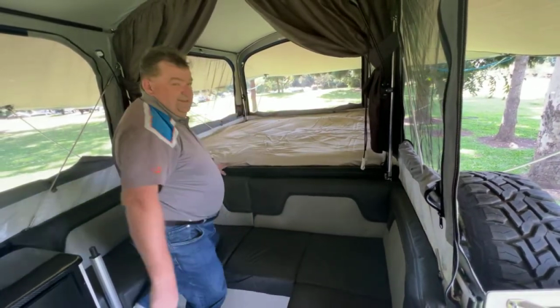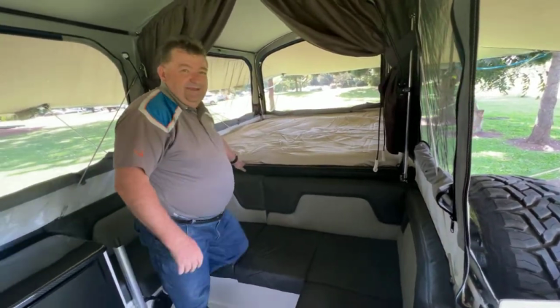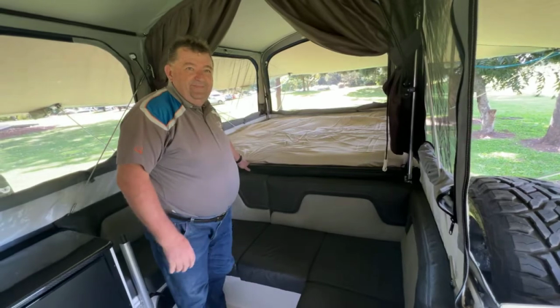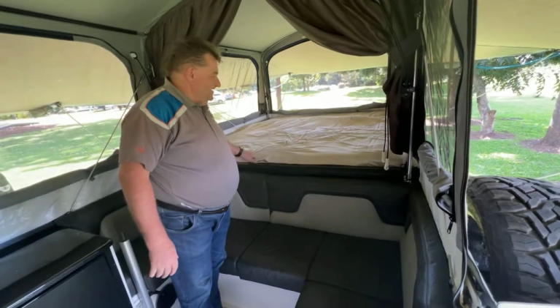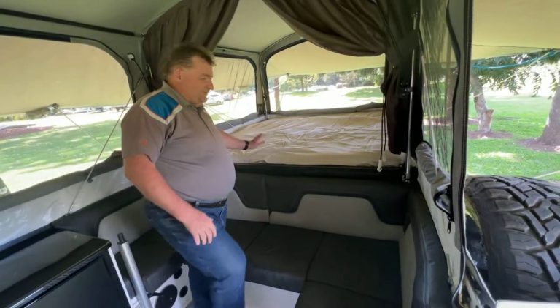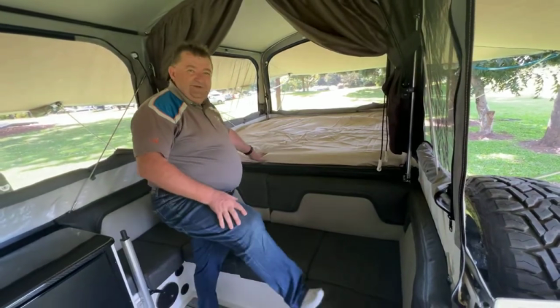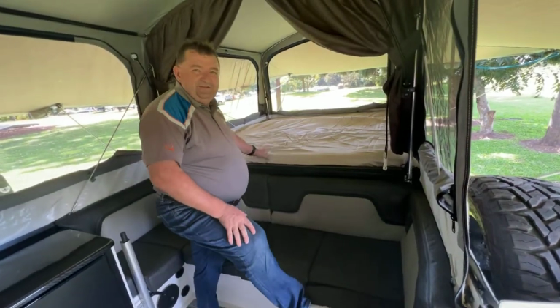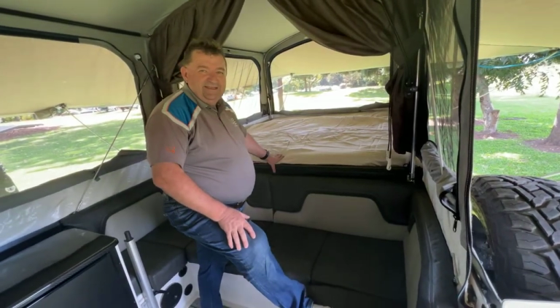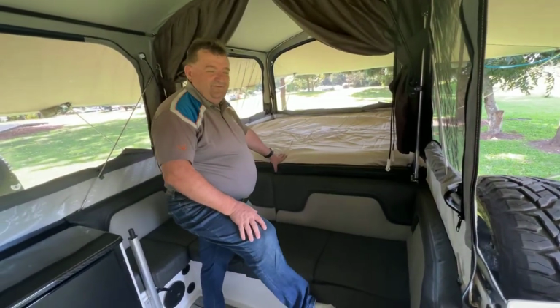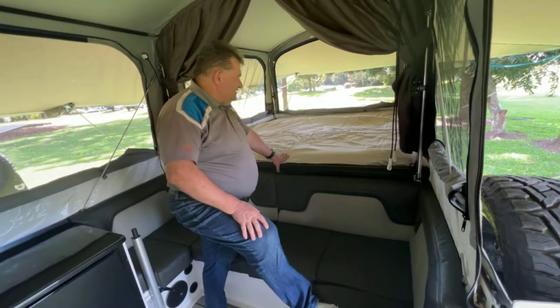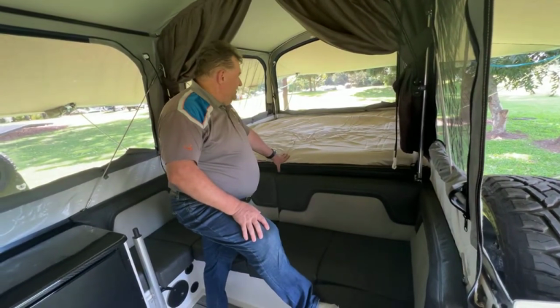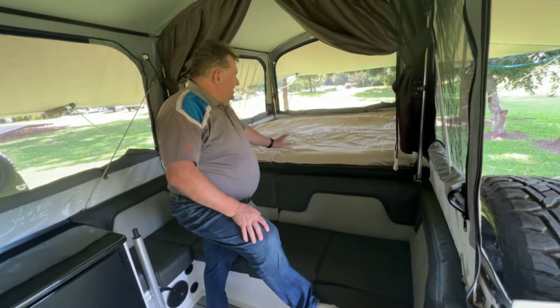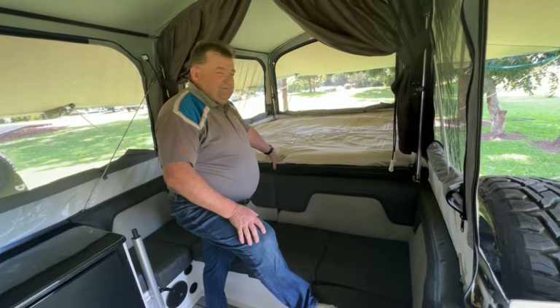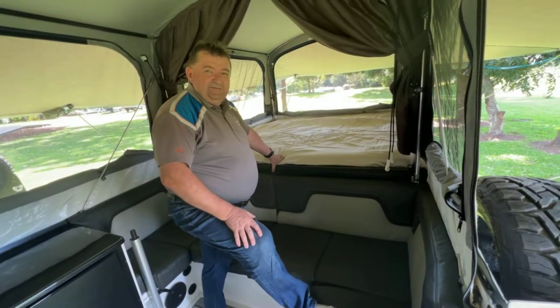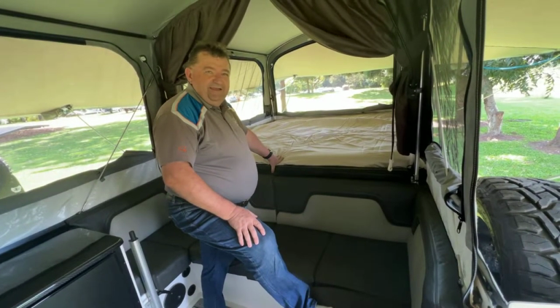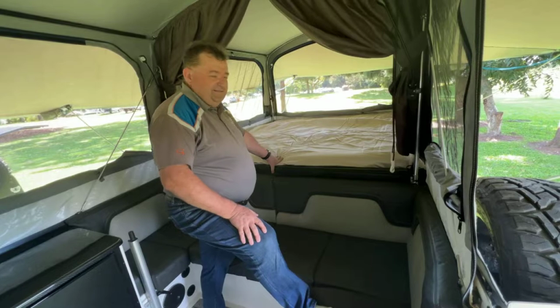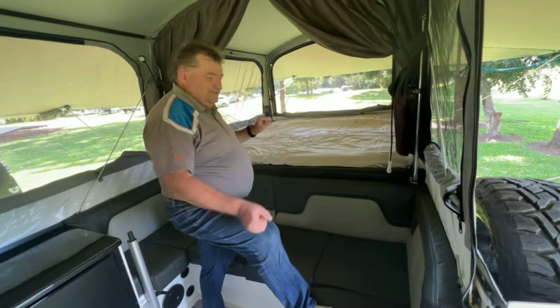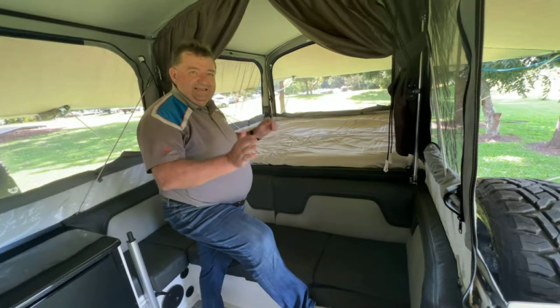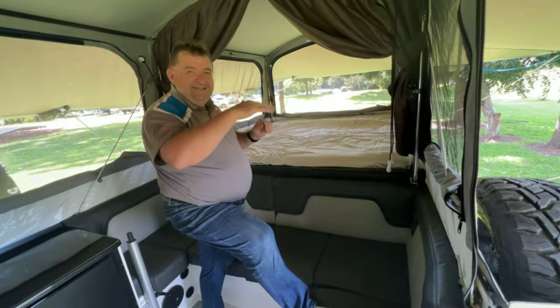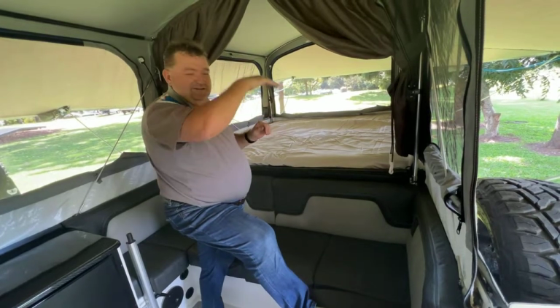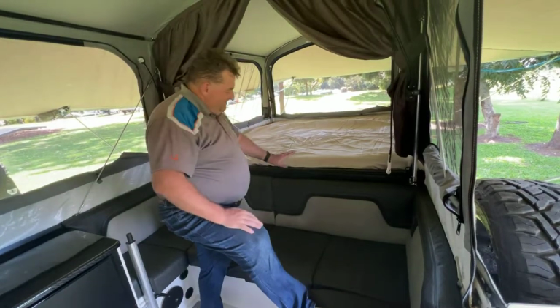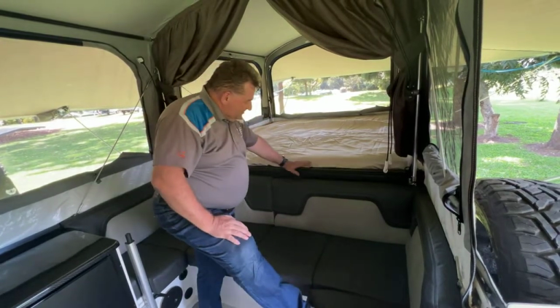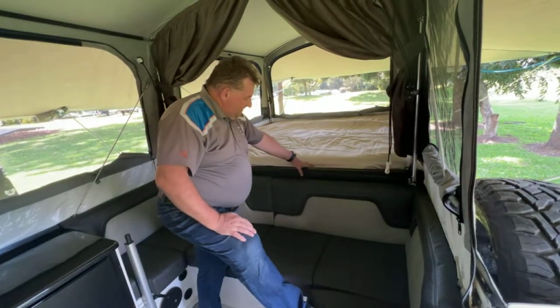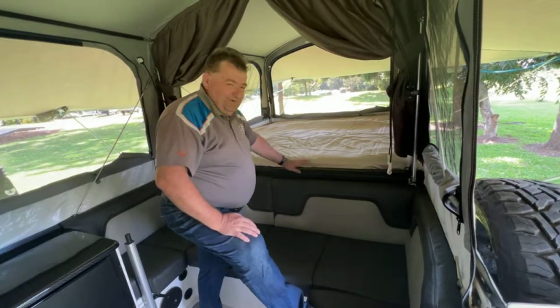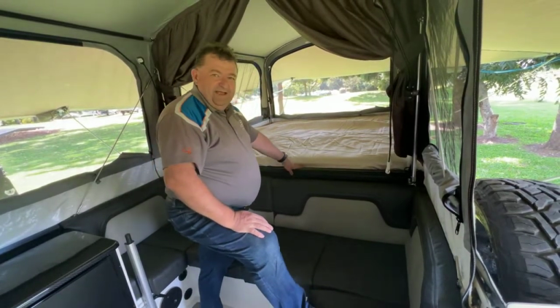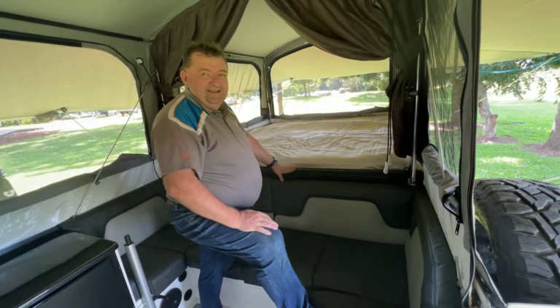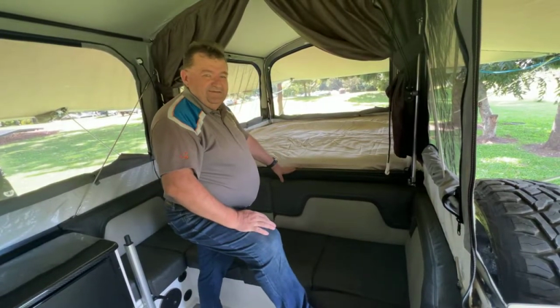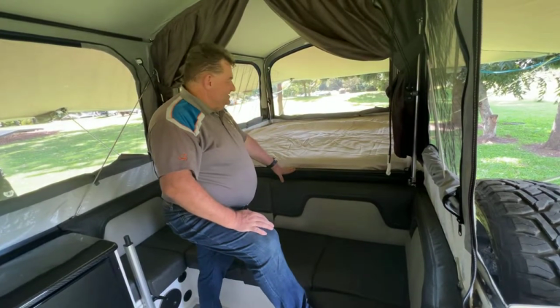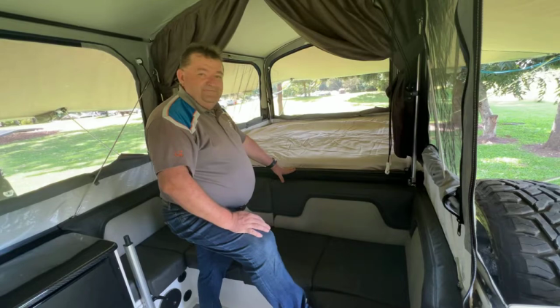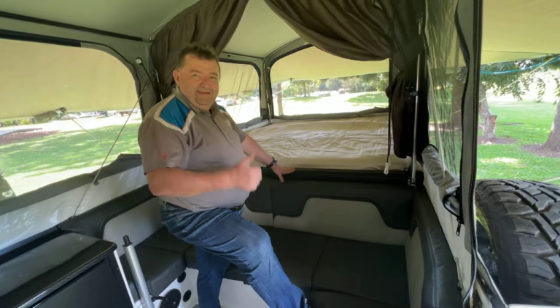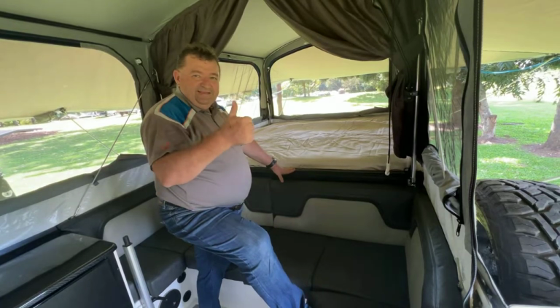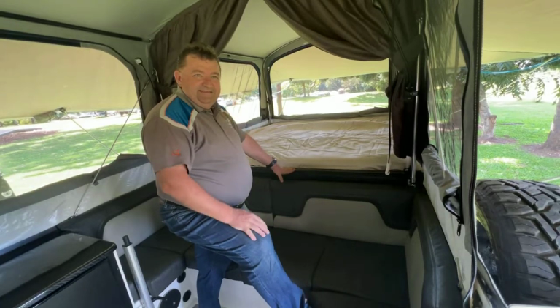There's our bed. So we've got the inner spring mattress — they come with a foam one as well. Inner spring is a little bit heavier. So just knowing that technique of making sure you pivot it up over the back of the lounge makes it much easier to do. That's our bed set up.